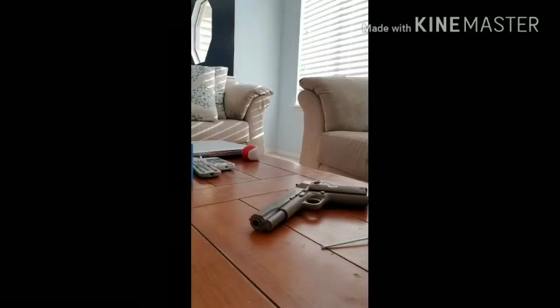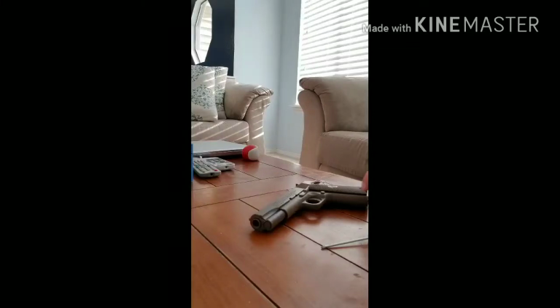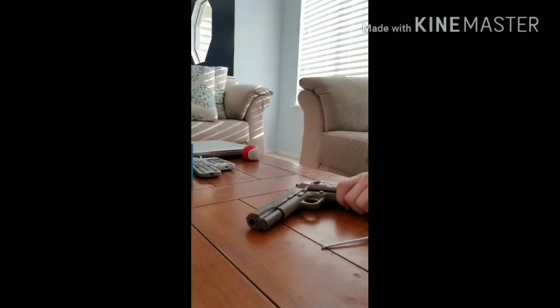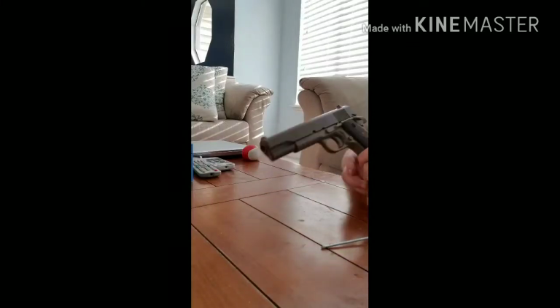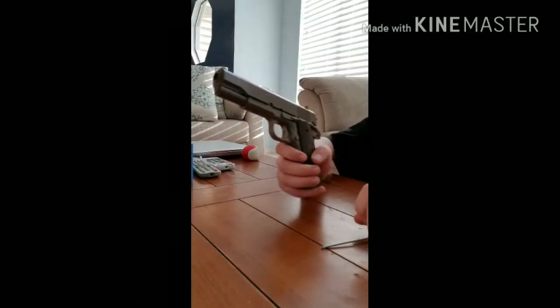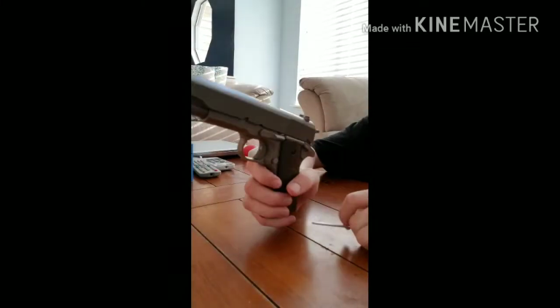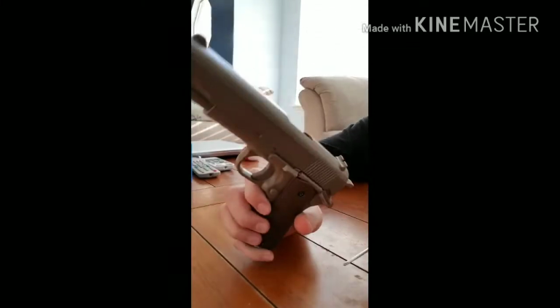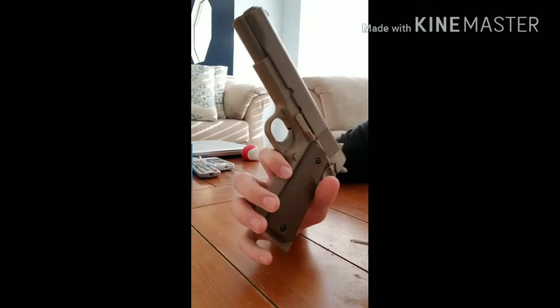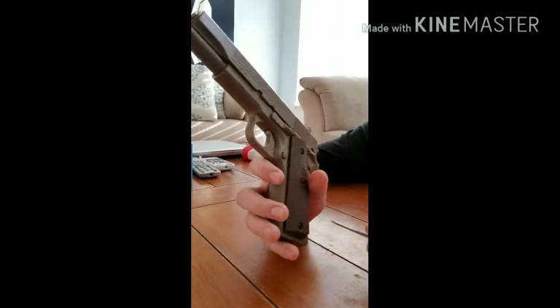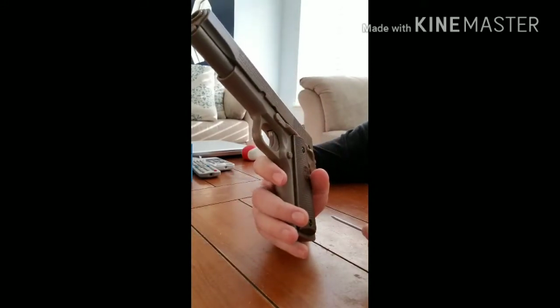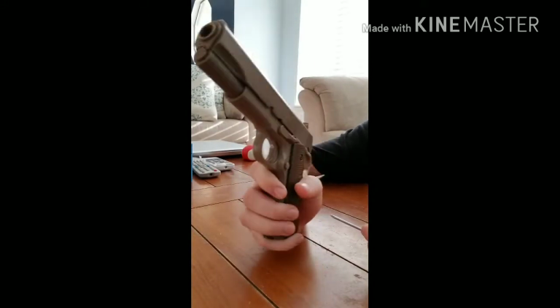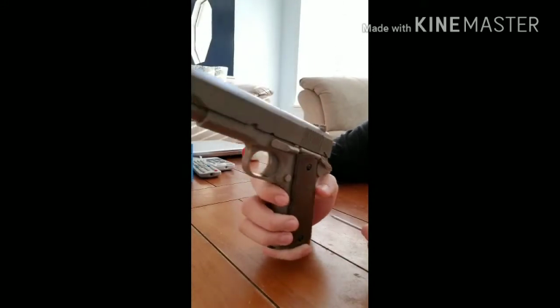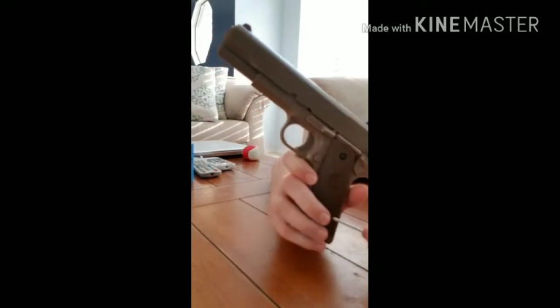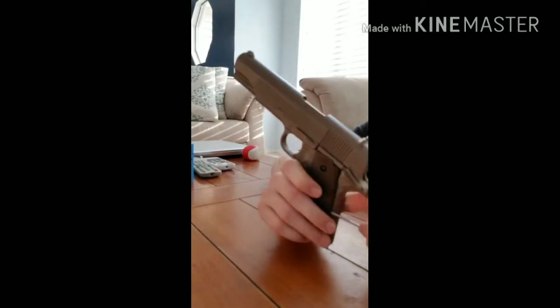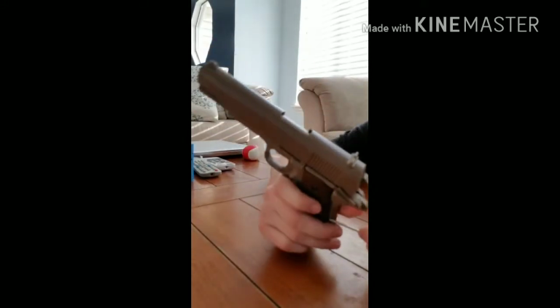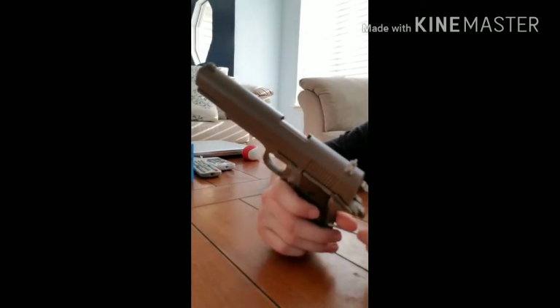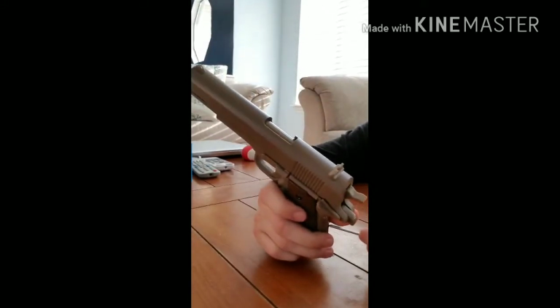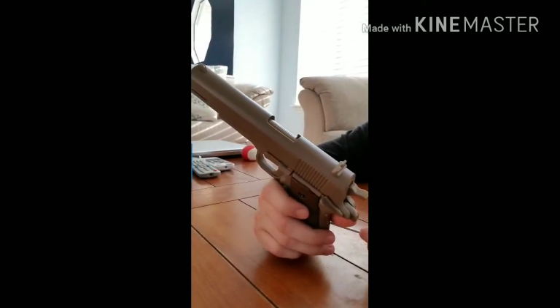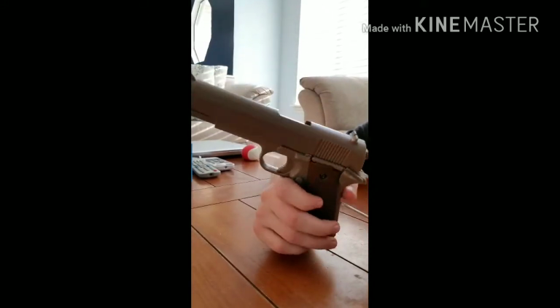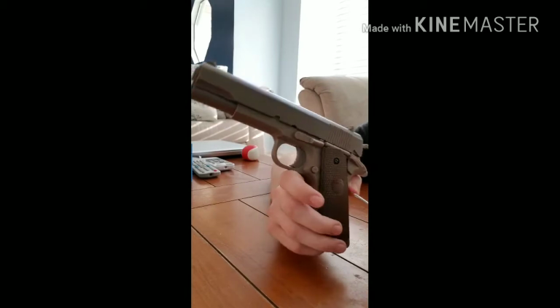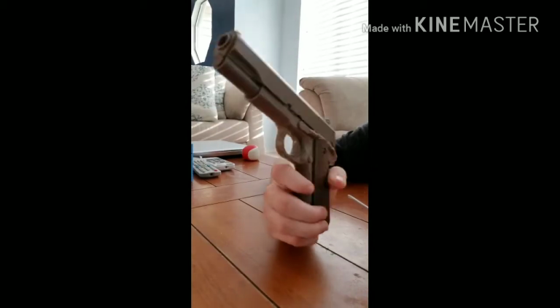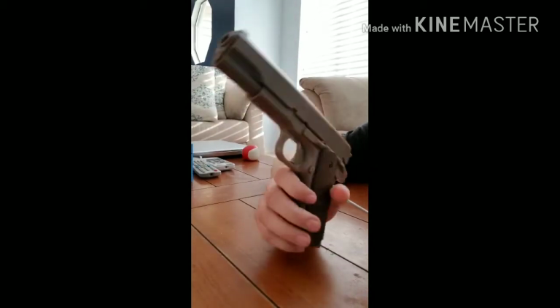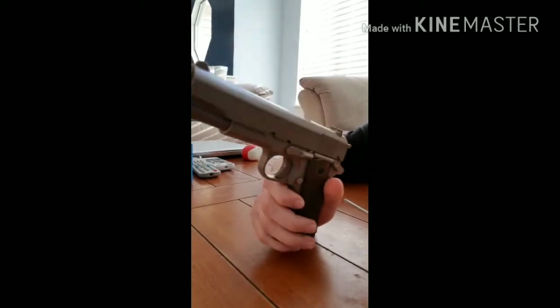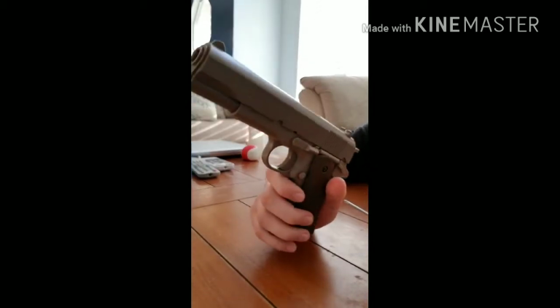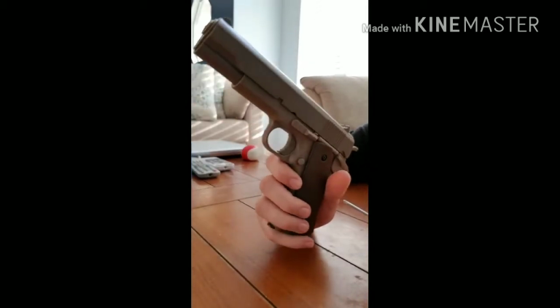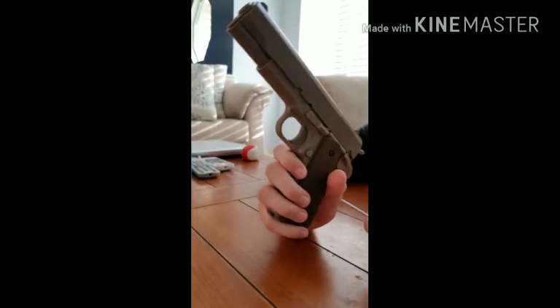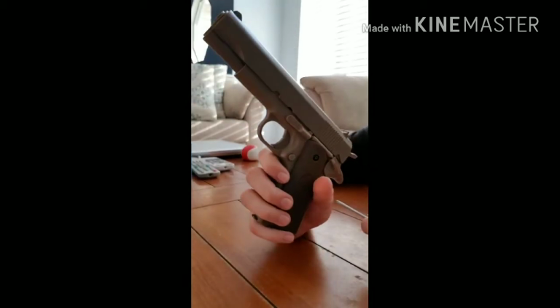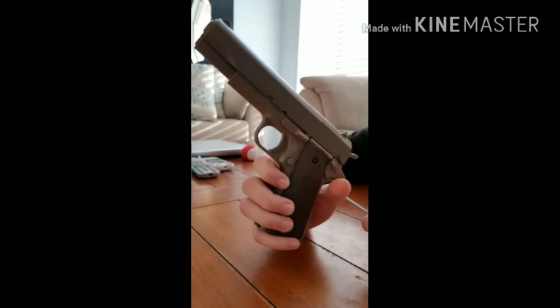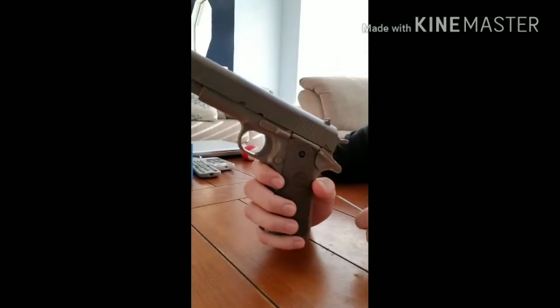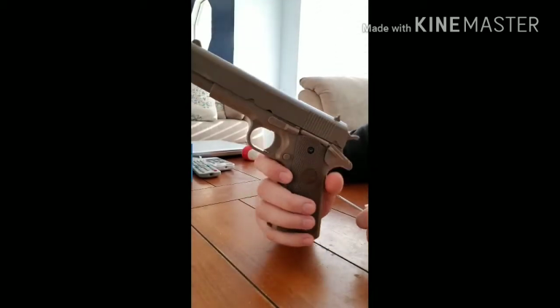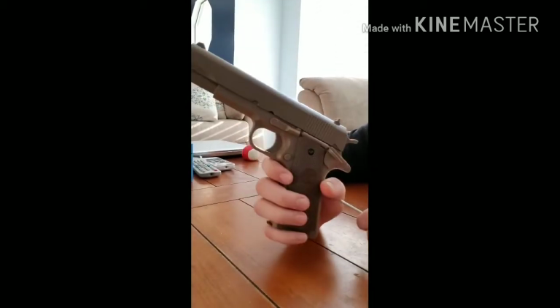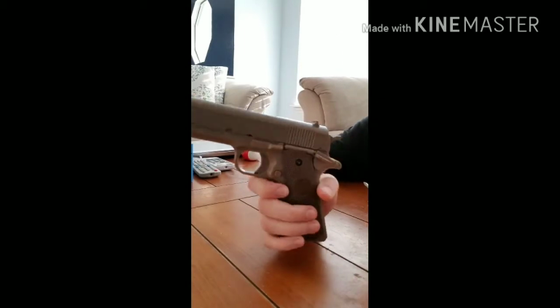Hello, so today I'm going to be teaching you how to take apart the Marines SP-02, or something like that, and then put it all back together. So let's get started.